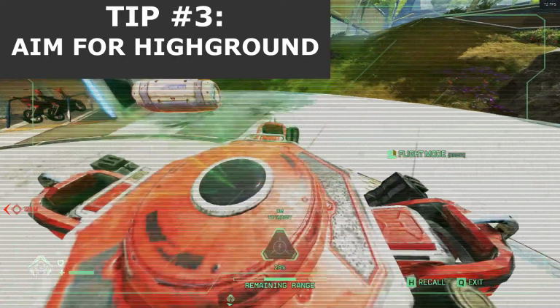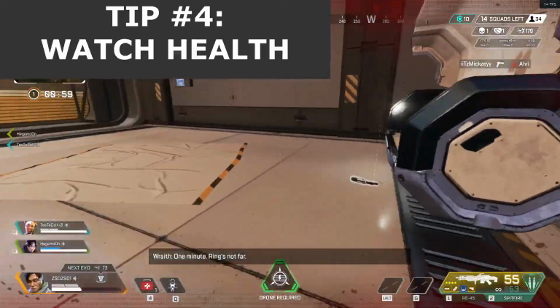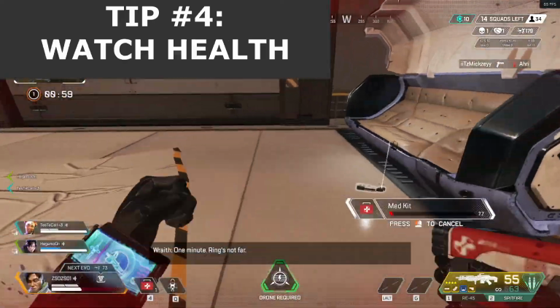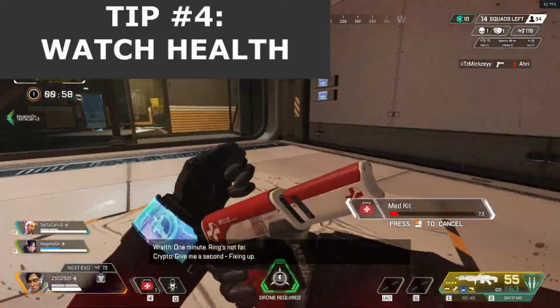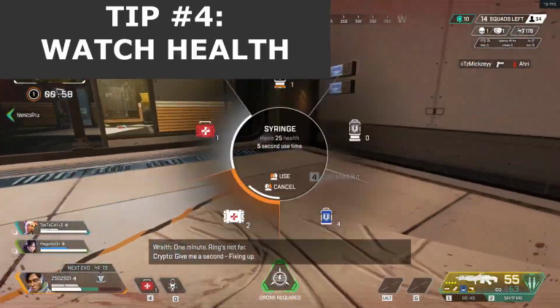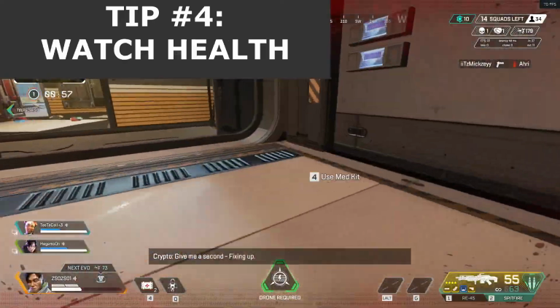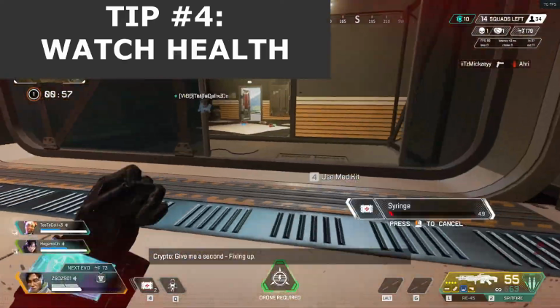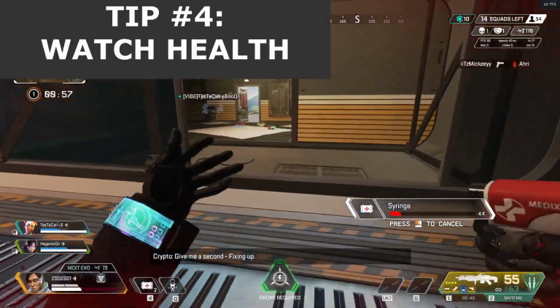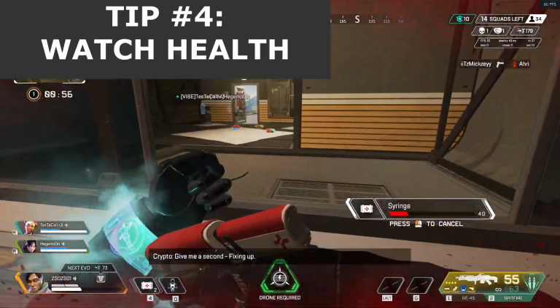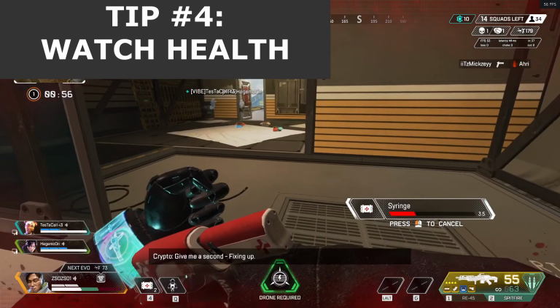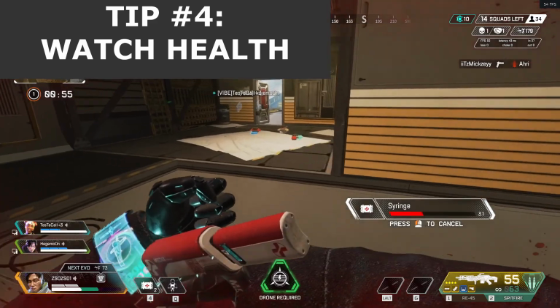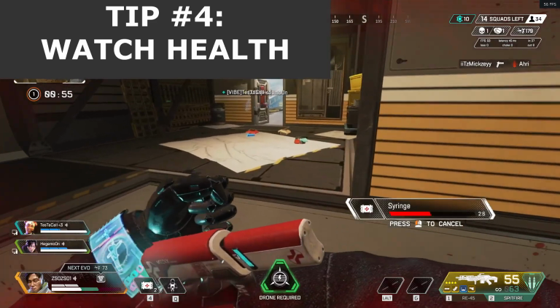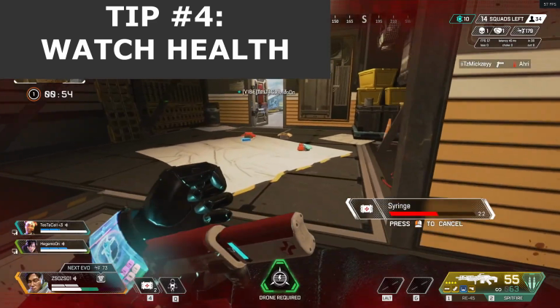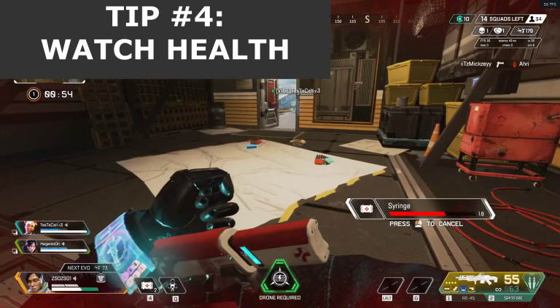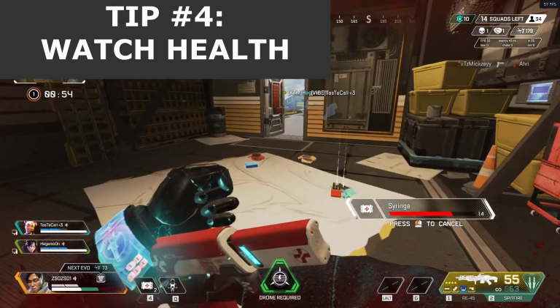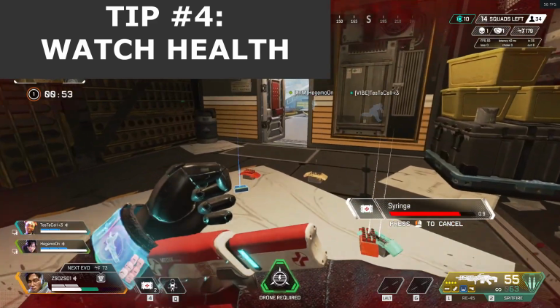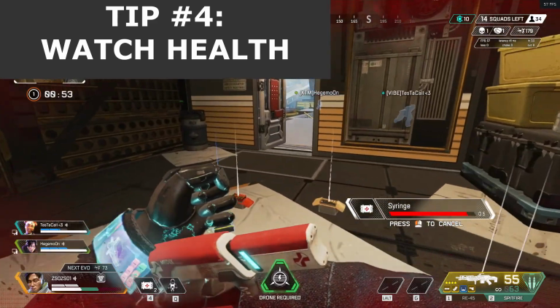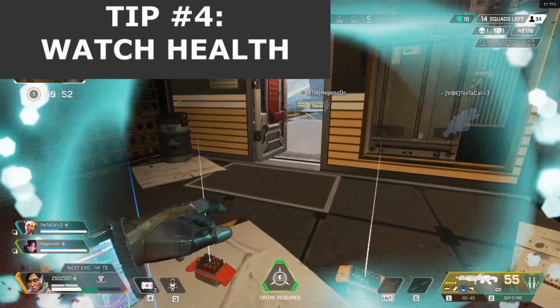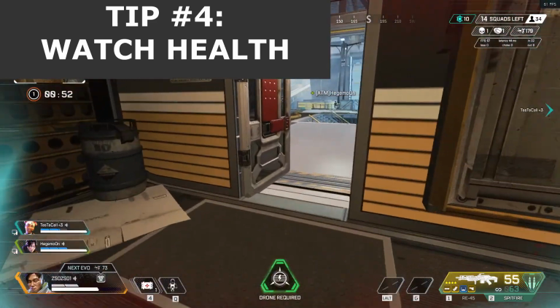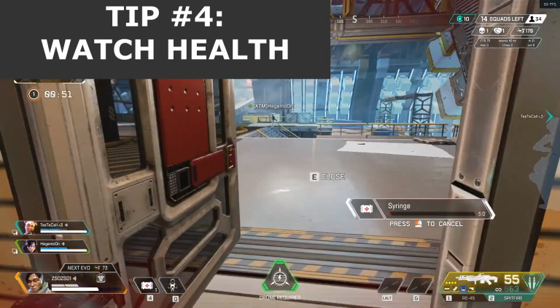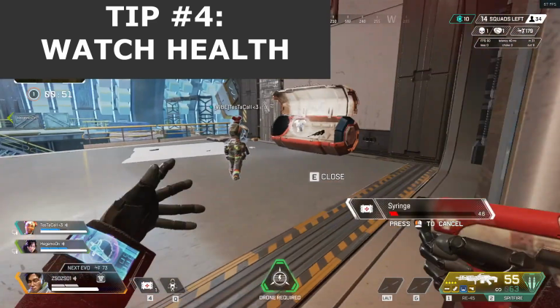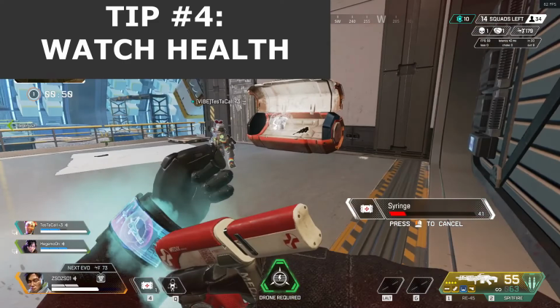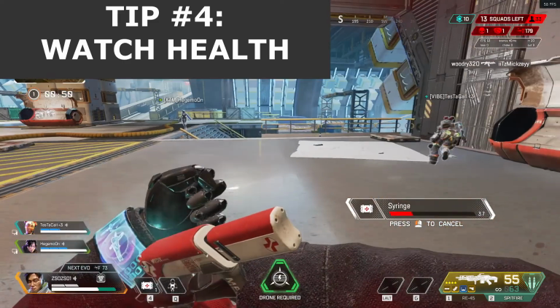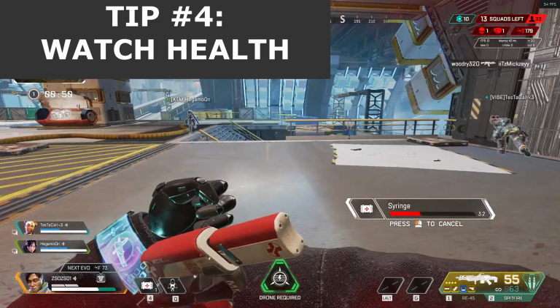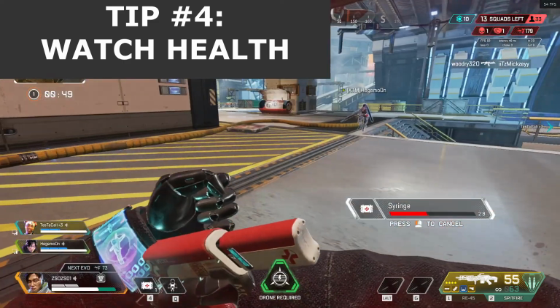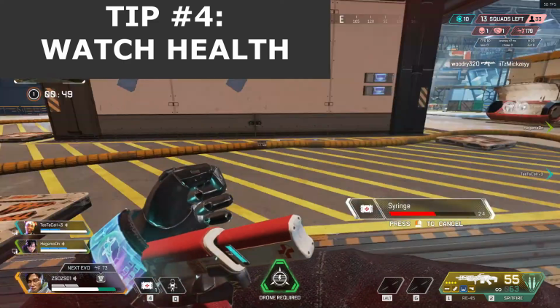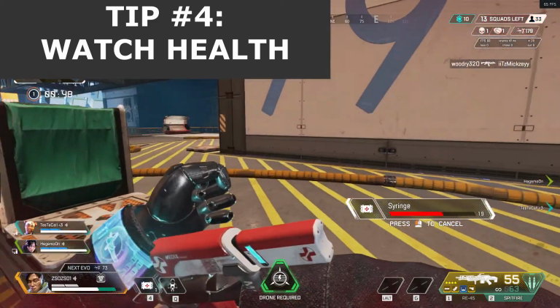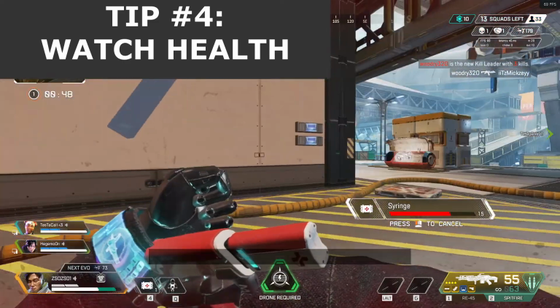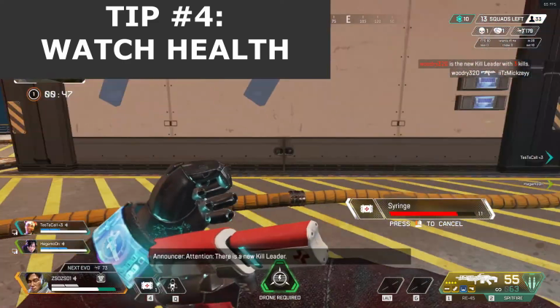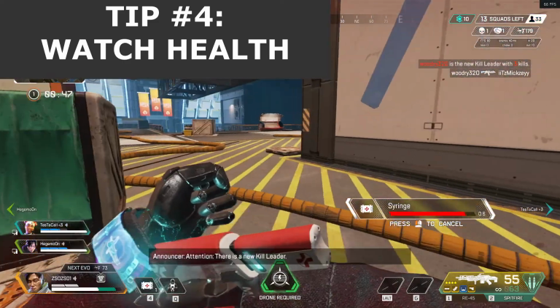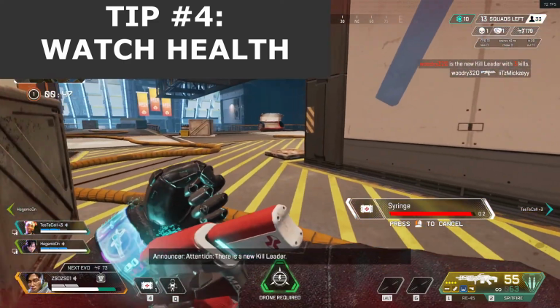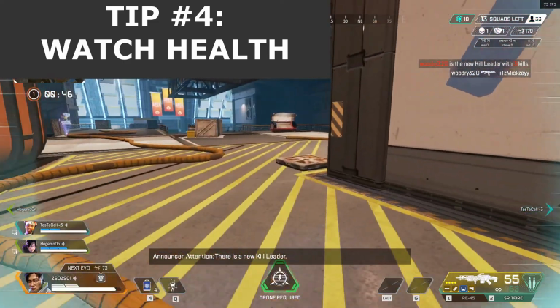Tip number 4 is to pay attention to your health. Every bit of hit point is important in the fight. While in combat, try to use a shield cell or a syringe and regain some points. If you think you have enough time, use batteries and medkits instead.